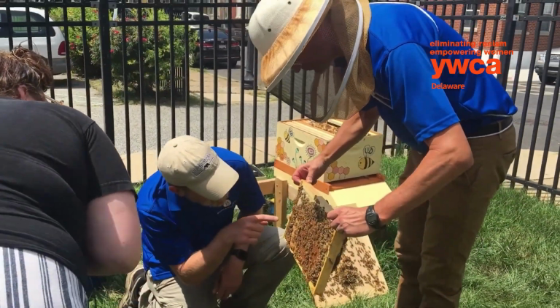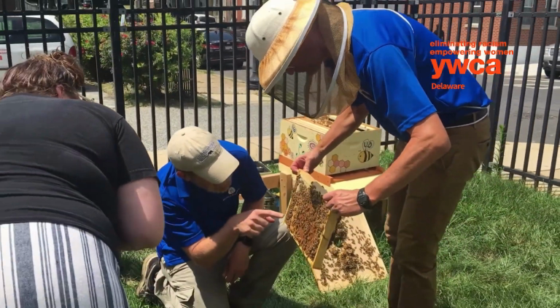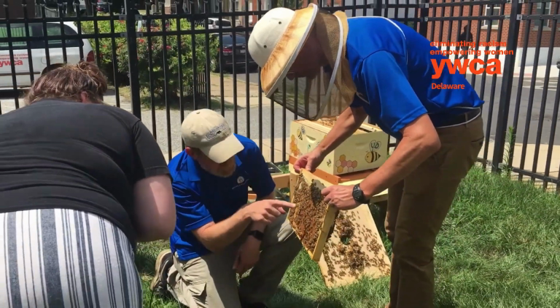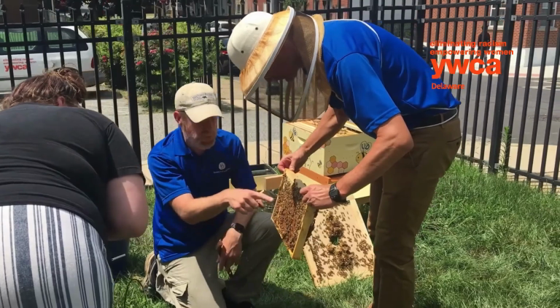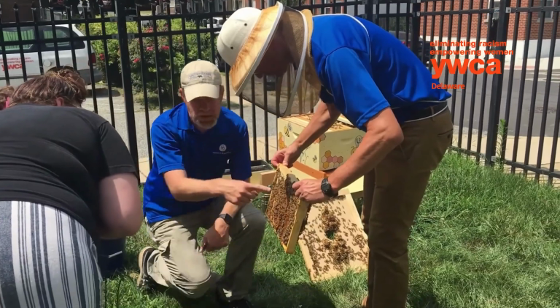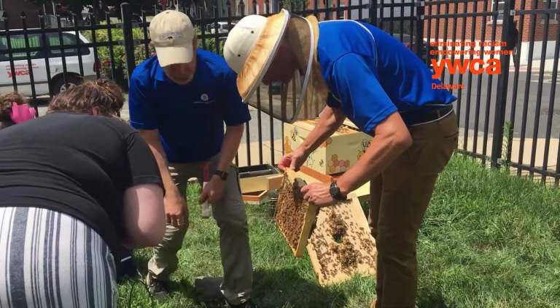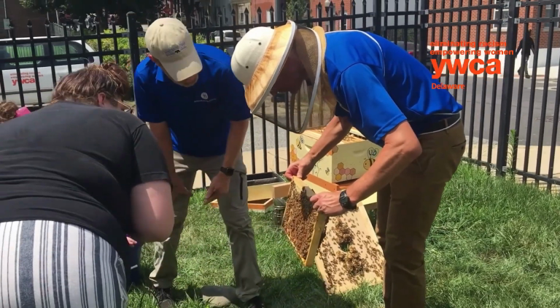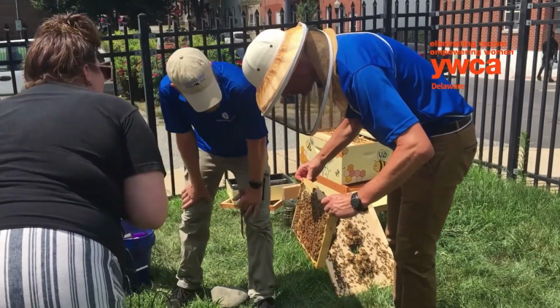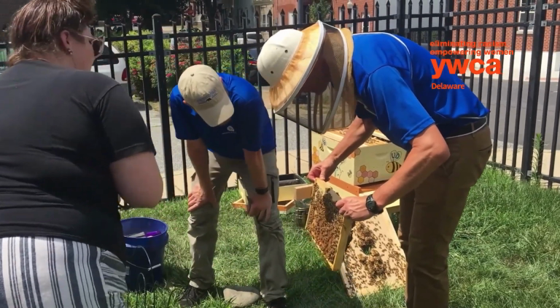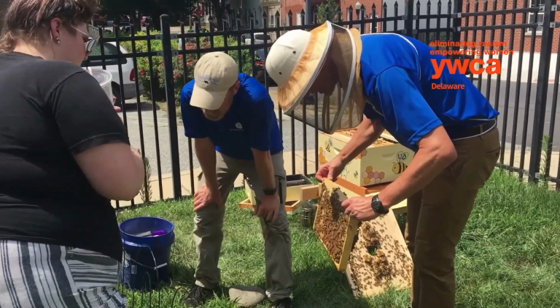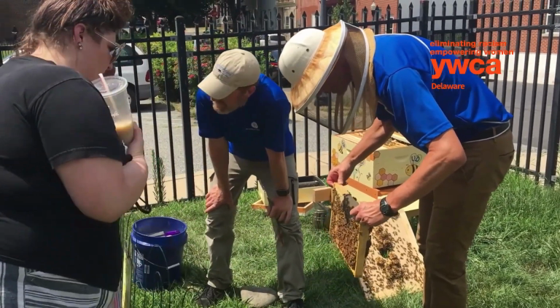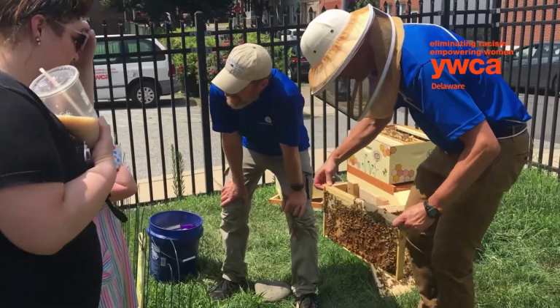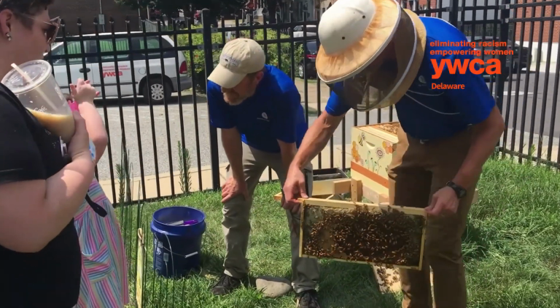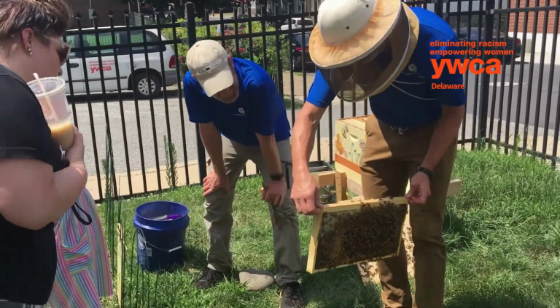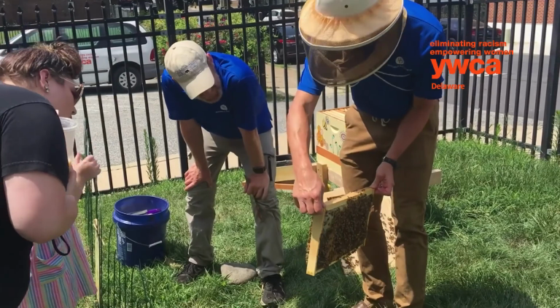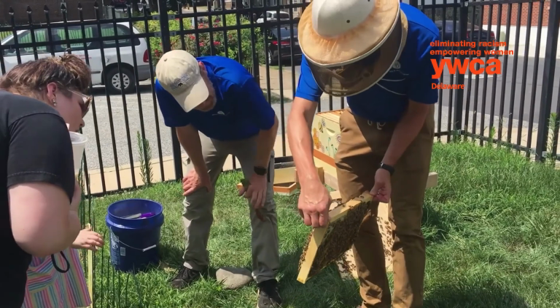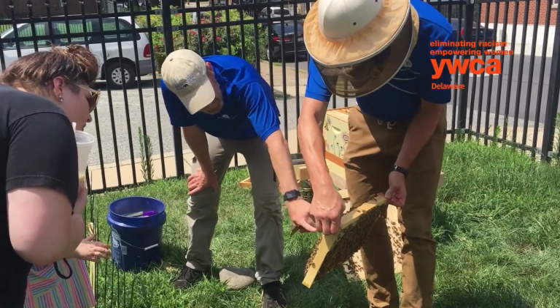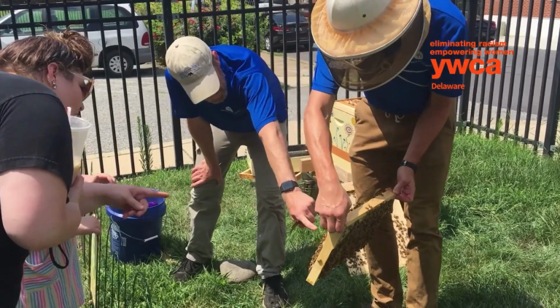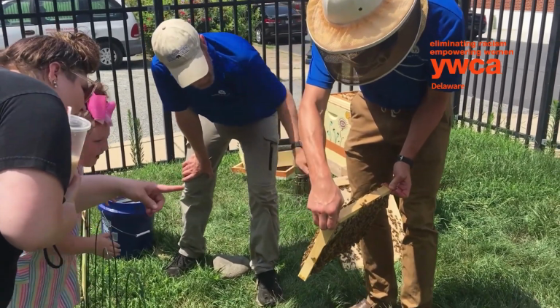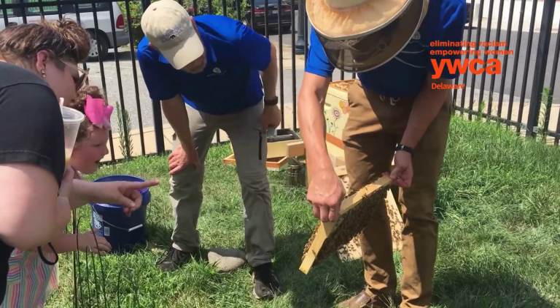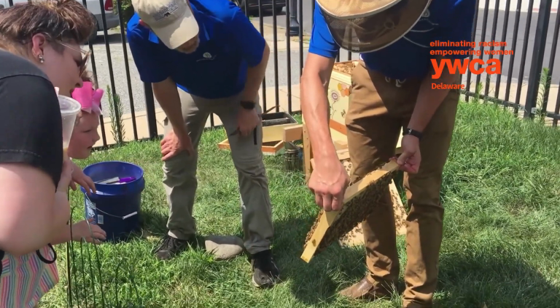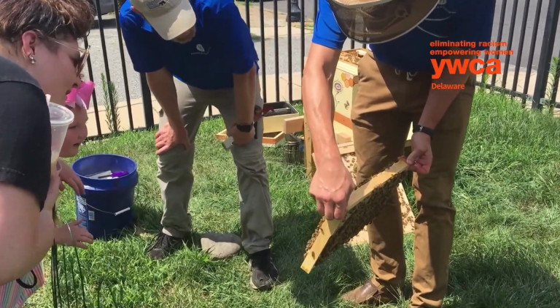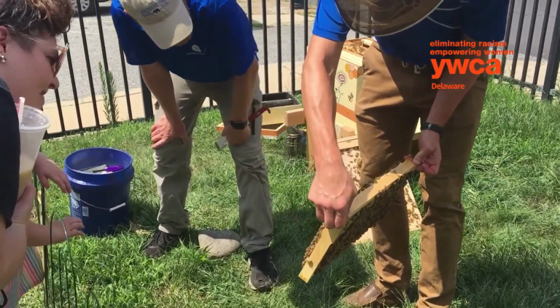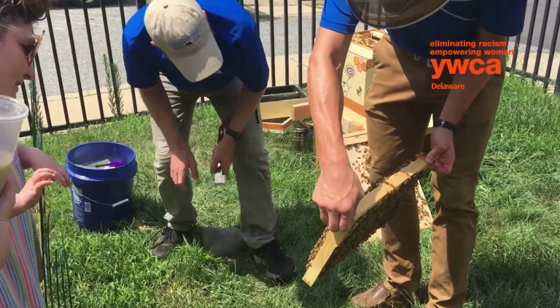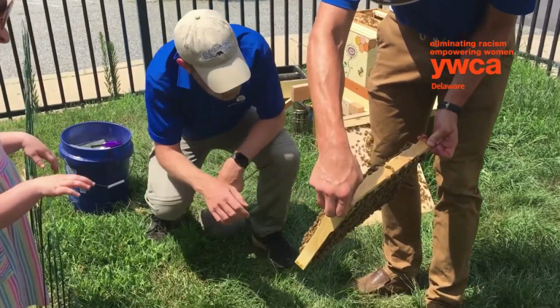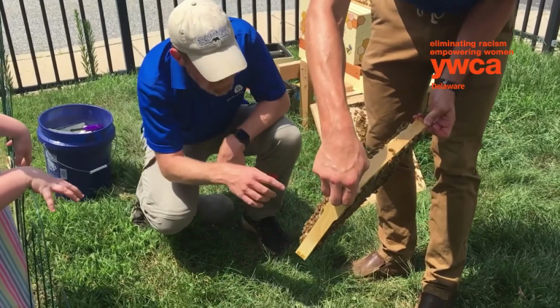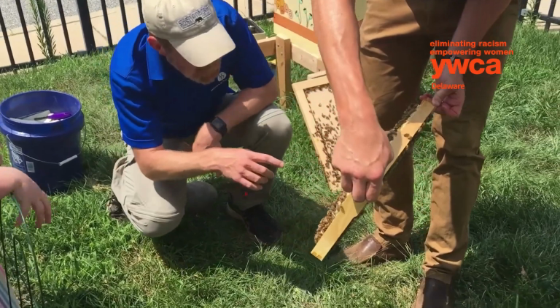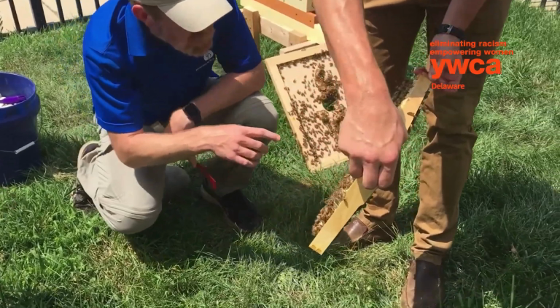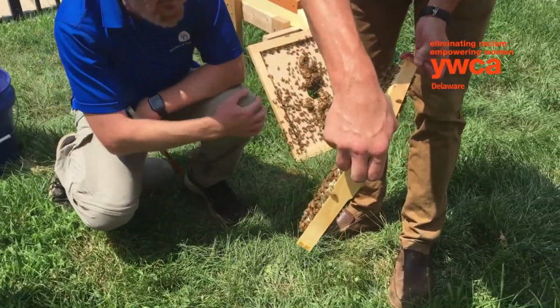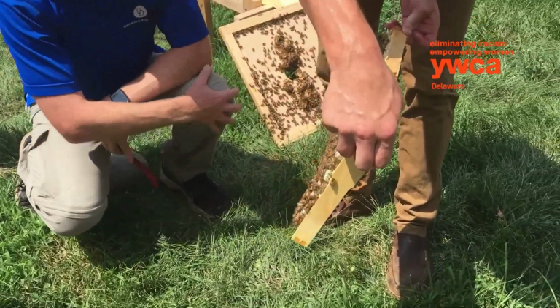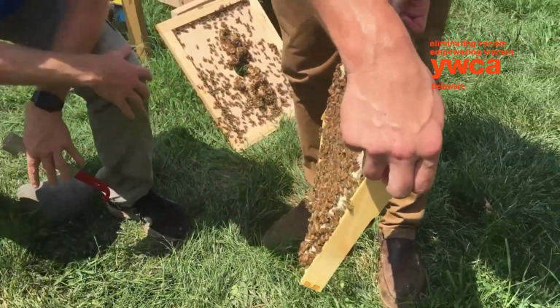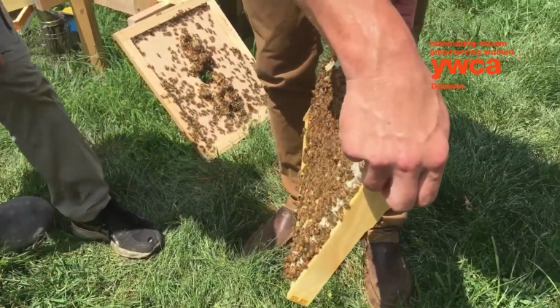There's some that look like little orange little caterpillars. There's some little bit younger. They've been capped. There might be lots and lots and lots.